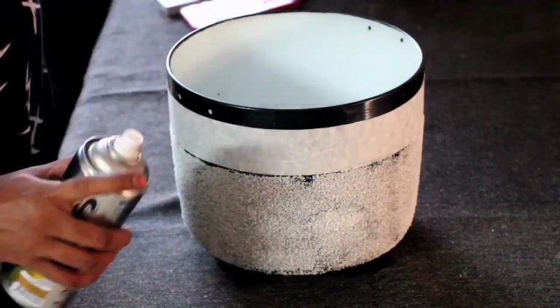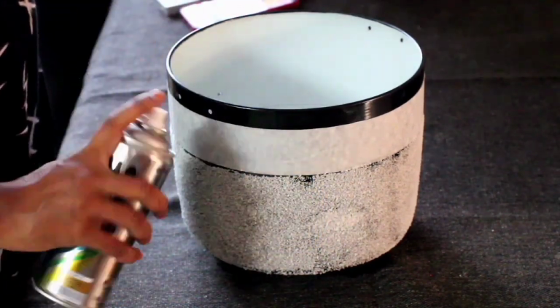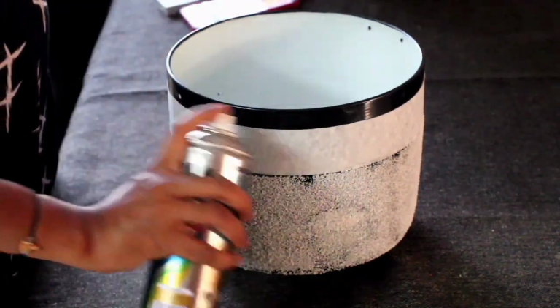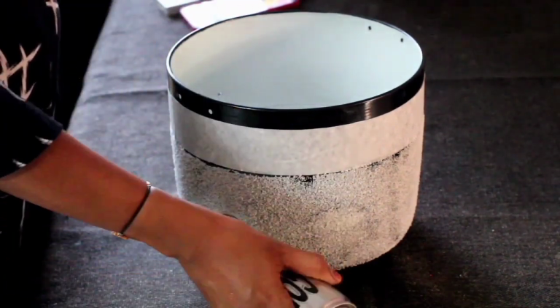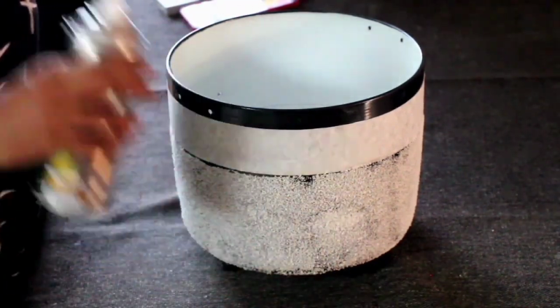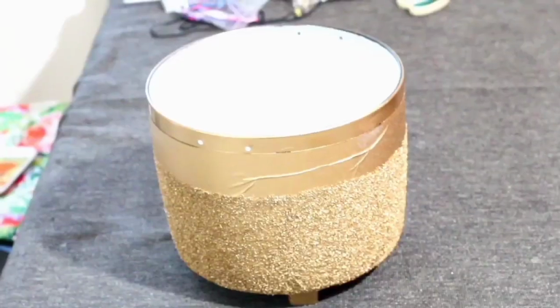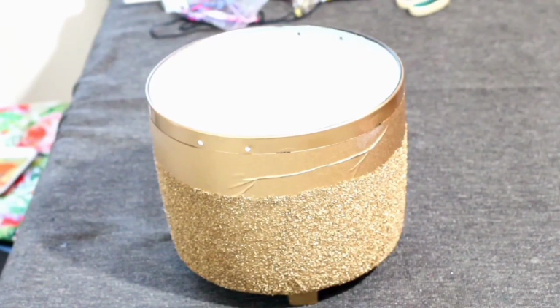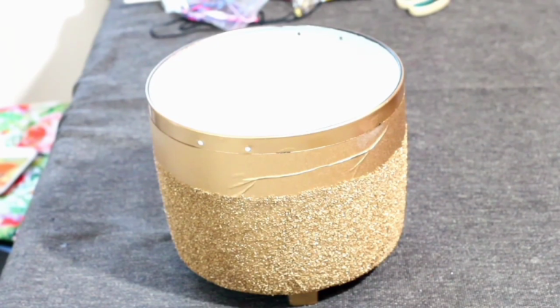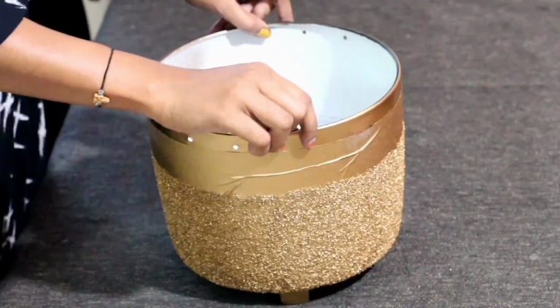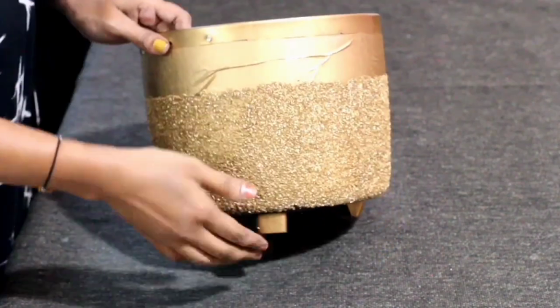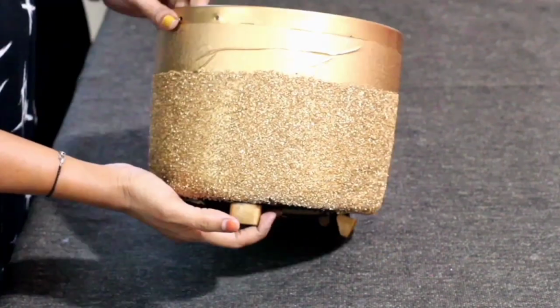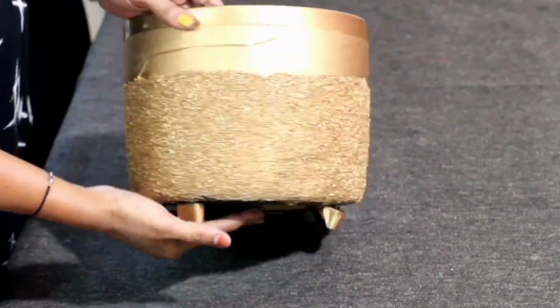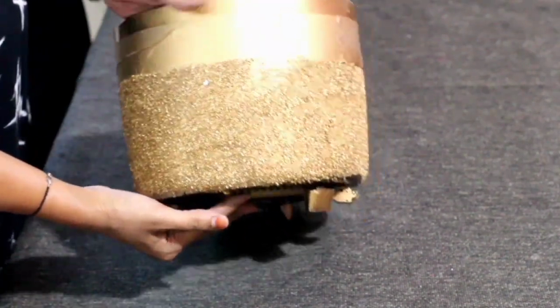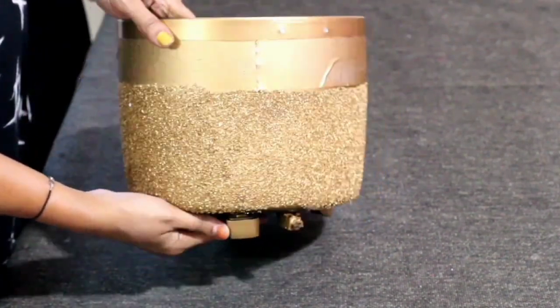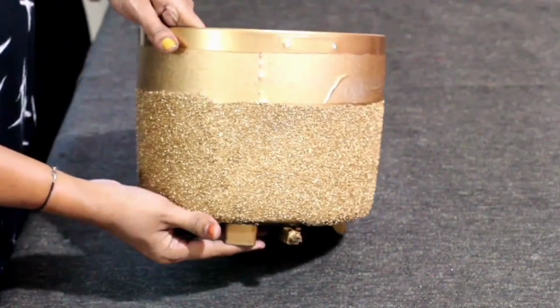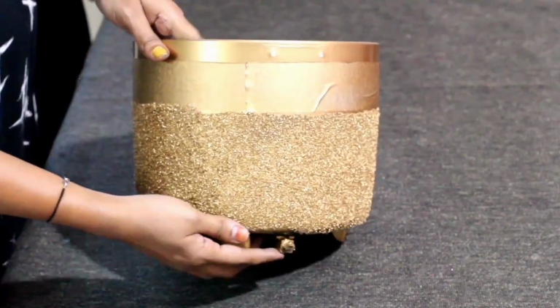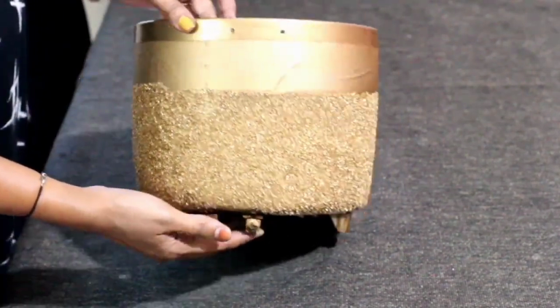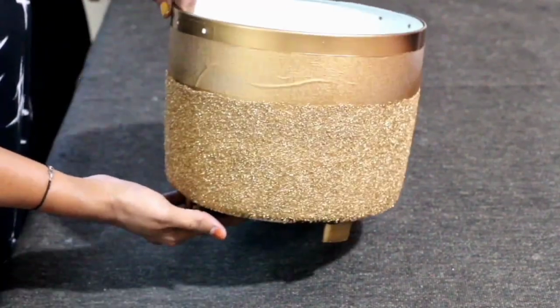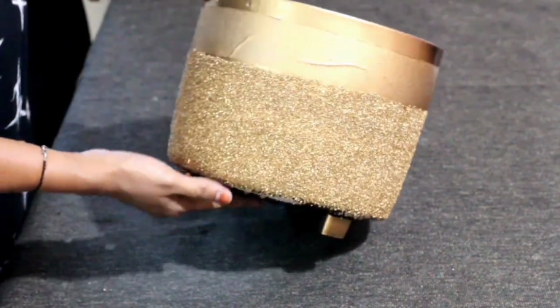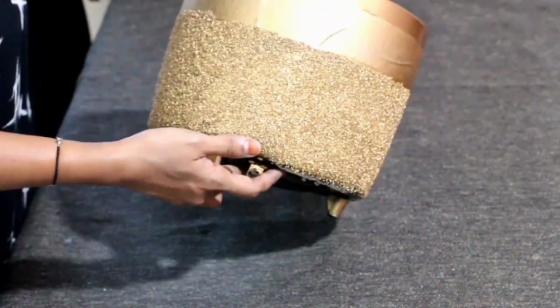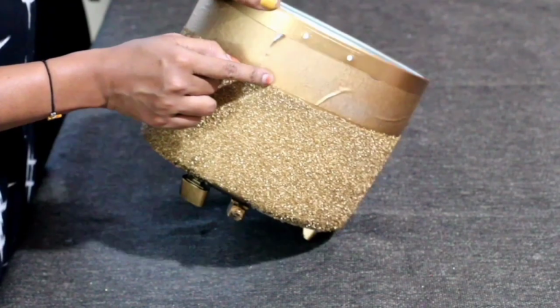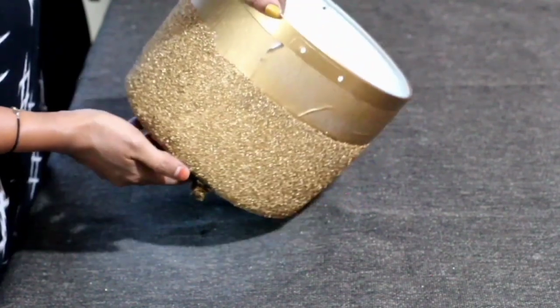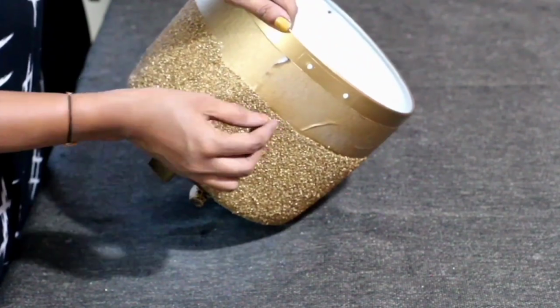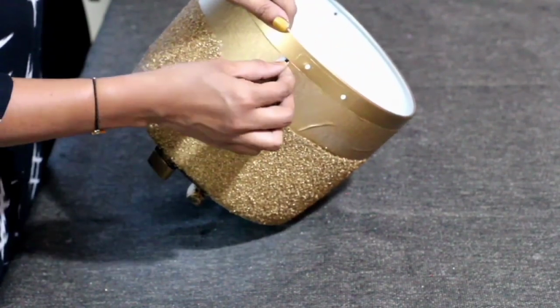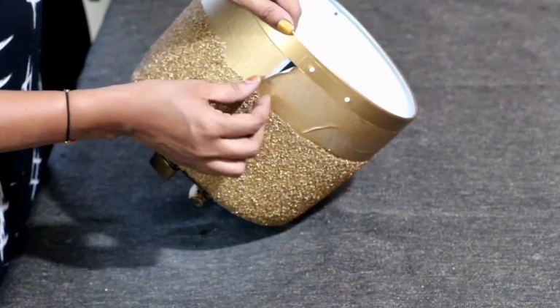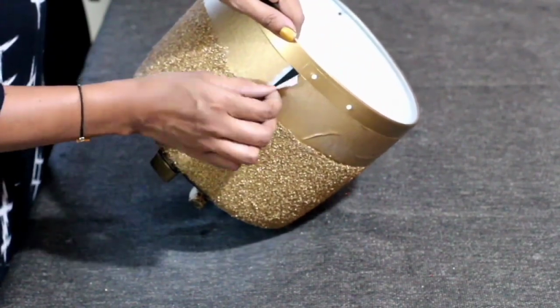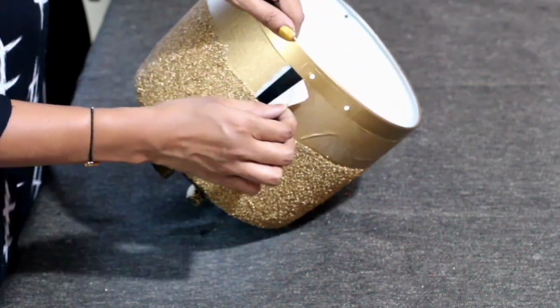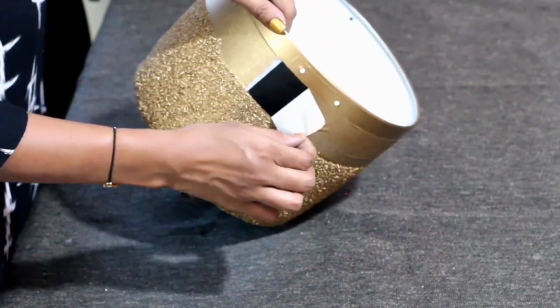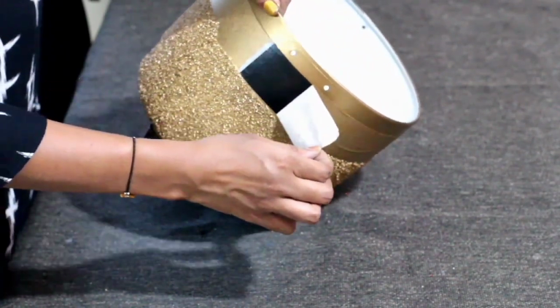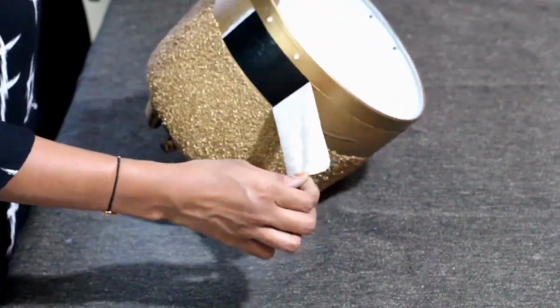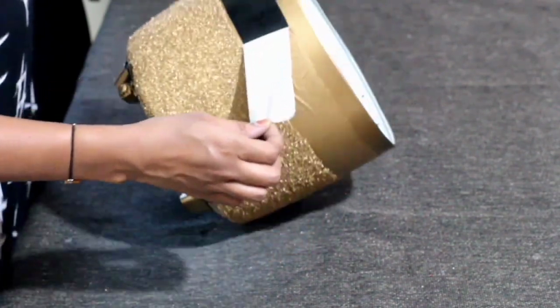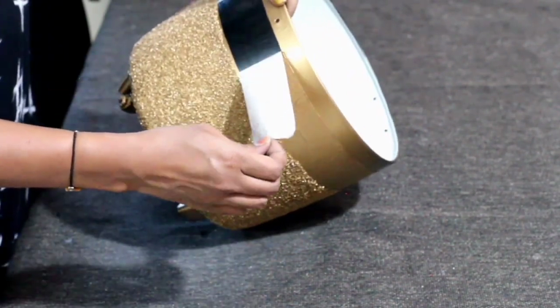Once you are done with everything, just give a coat of gold spray paint. Guys, again, if you don't have spray paint, you can even use gold acrylic paint. Then carefully remove the masking tape.